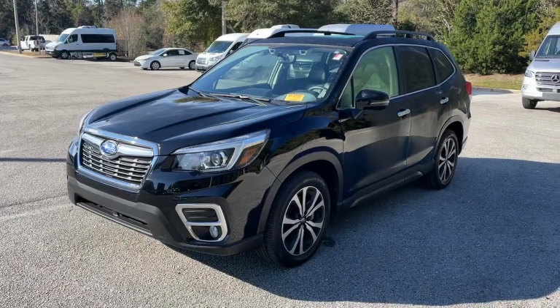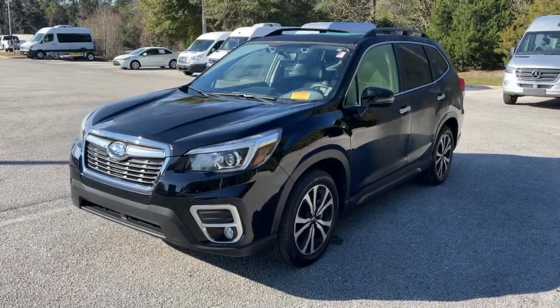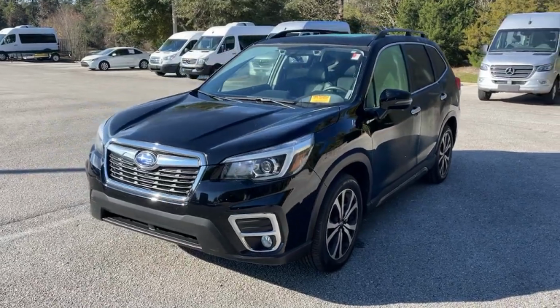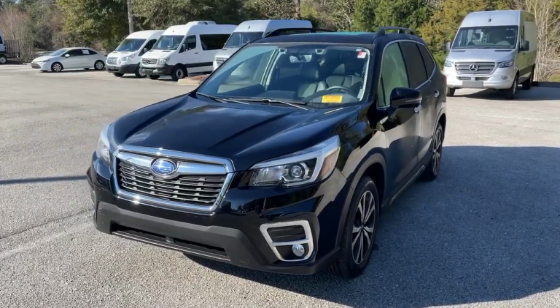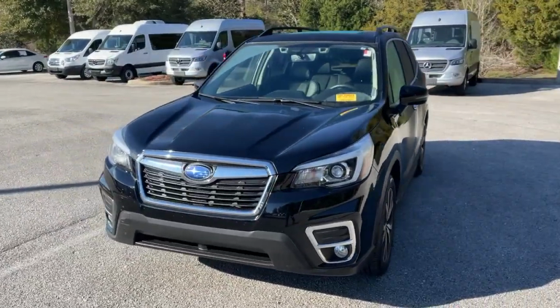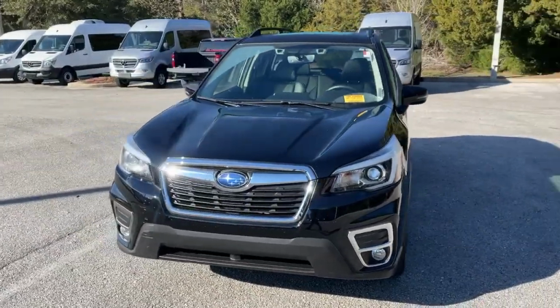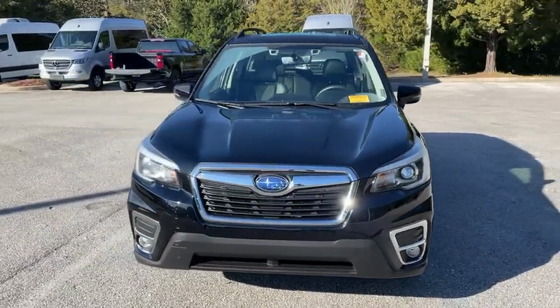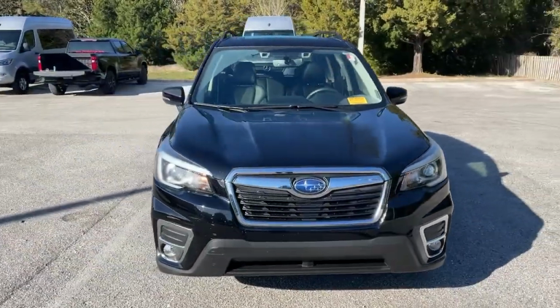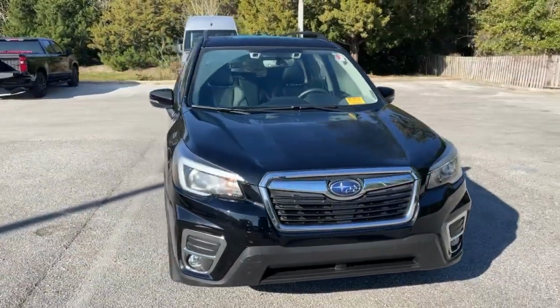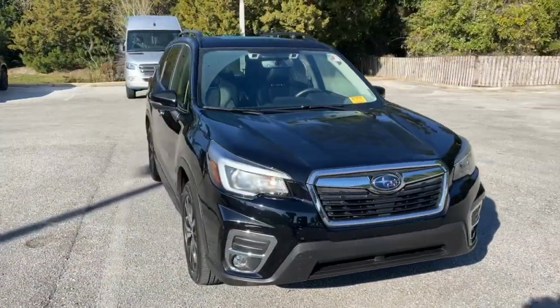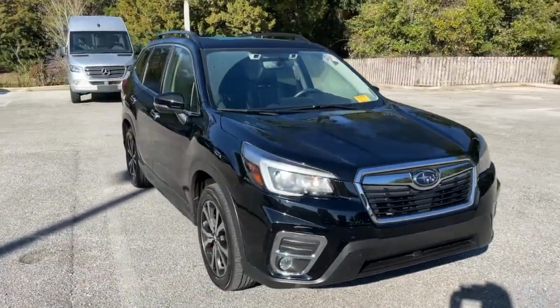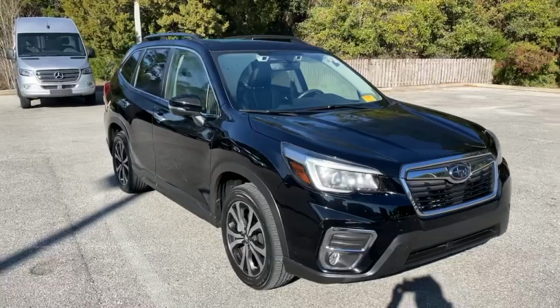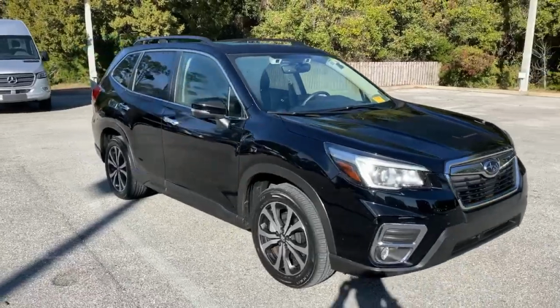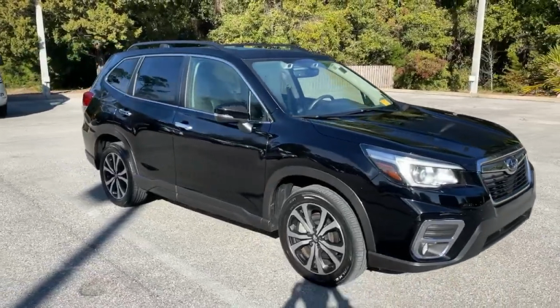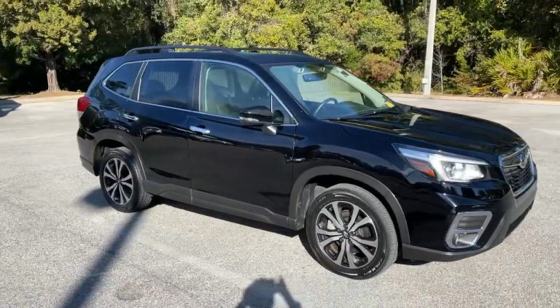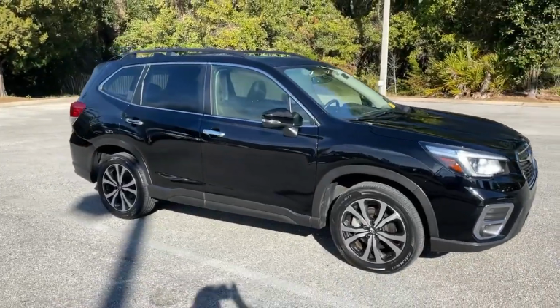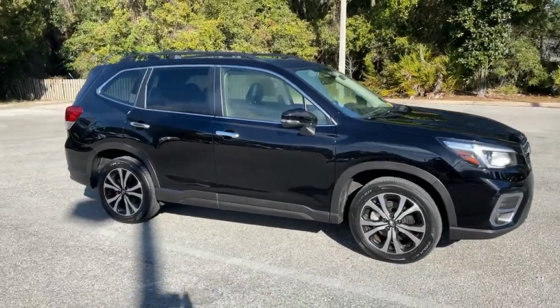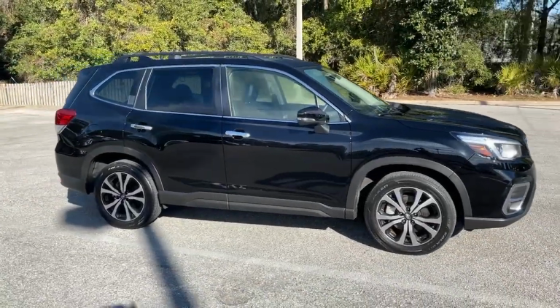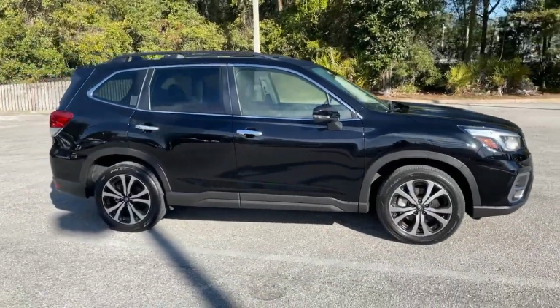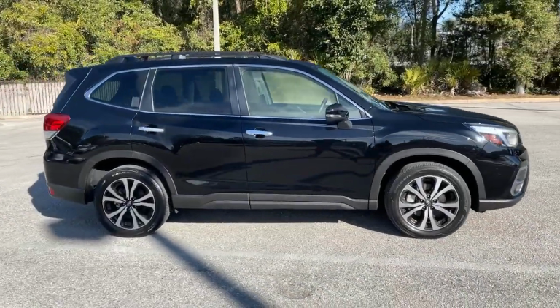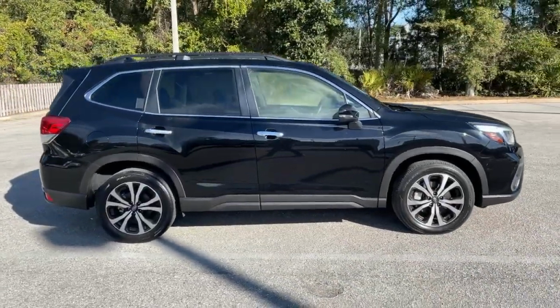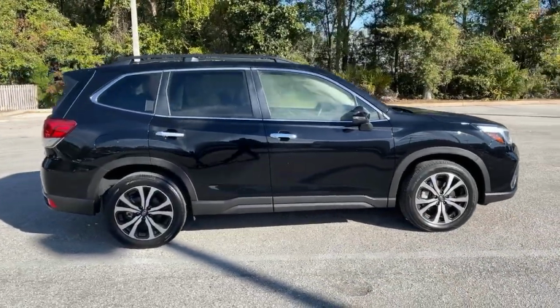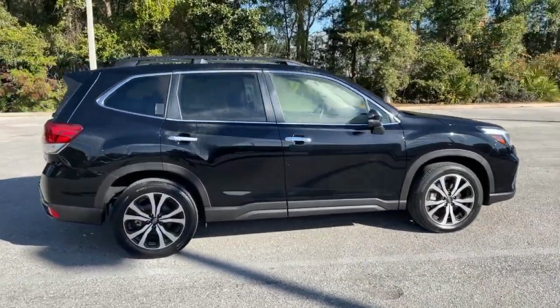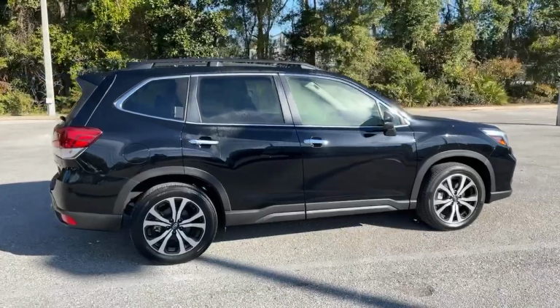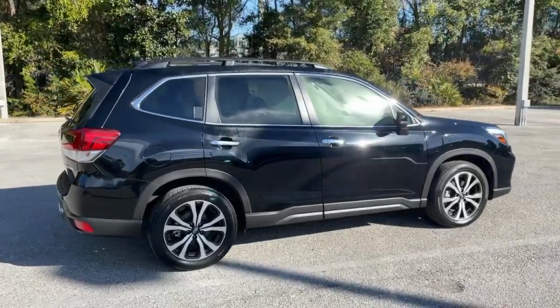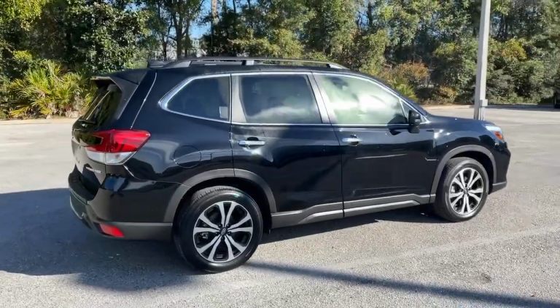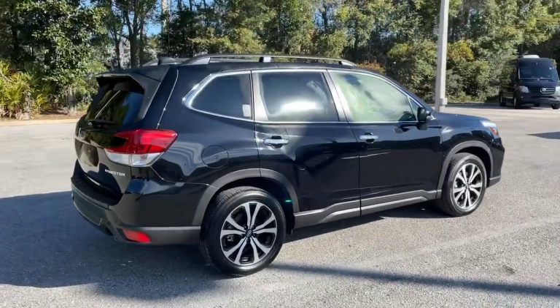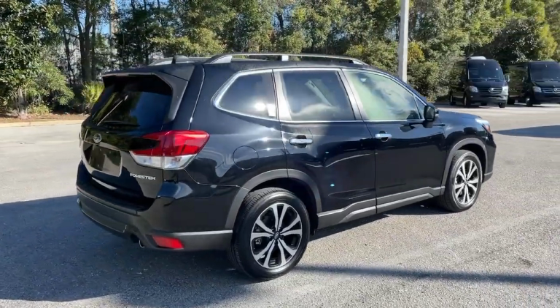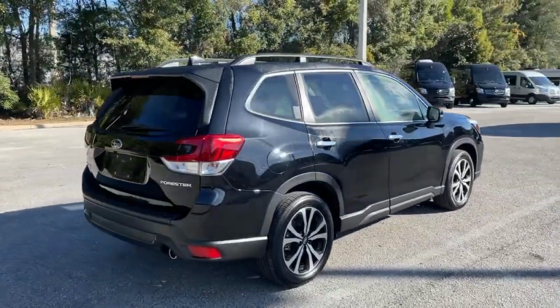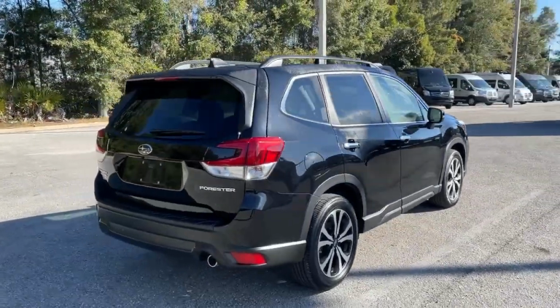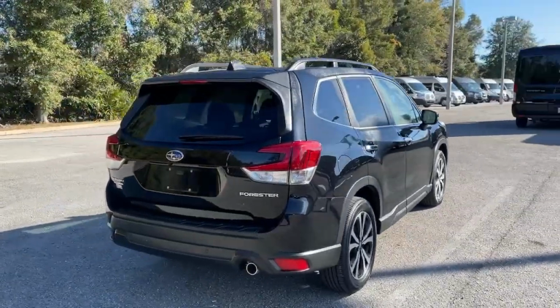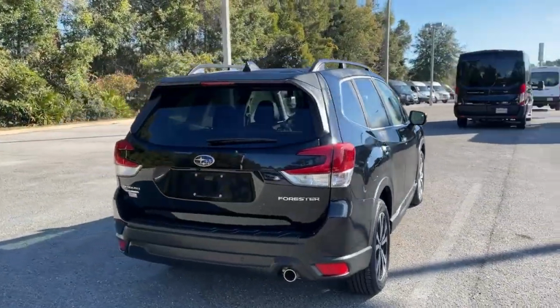Picture yourself in the 2020 Subaru Forester. This well-built Forester delivers confidence, comfort, and capability. Advanced safety tech, a smooth ride, and all-wheel drive position you for success on every journey.